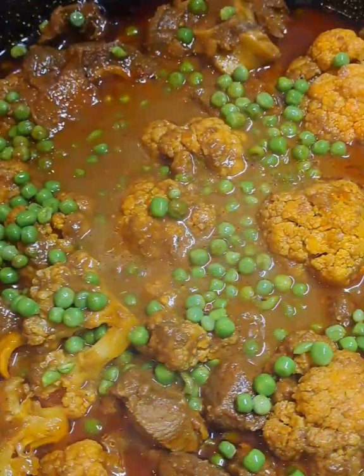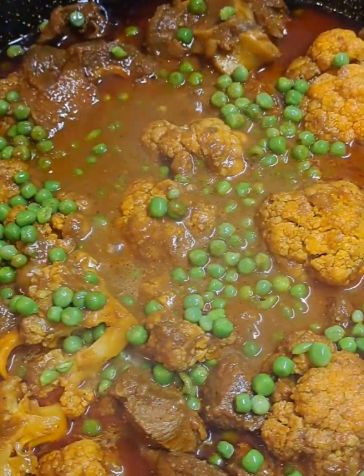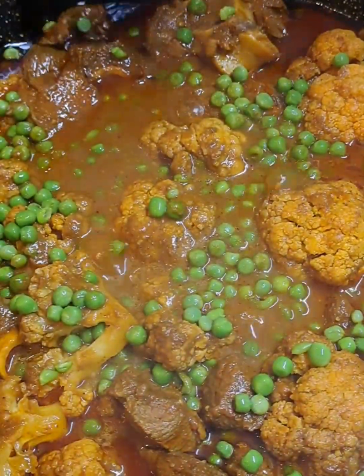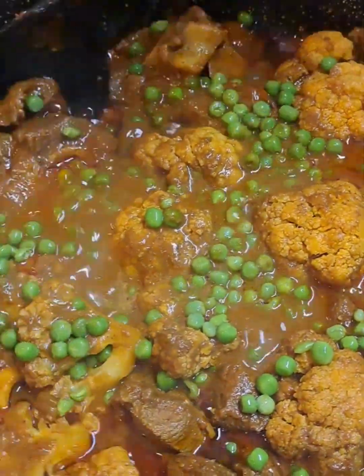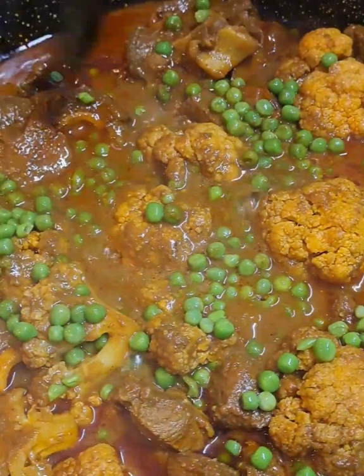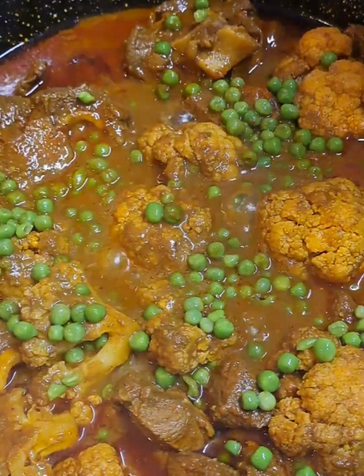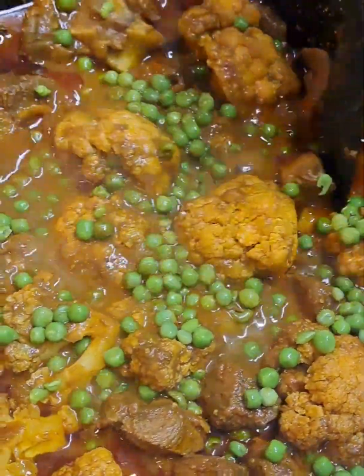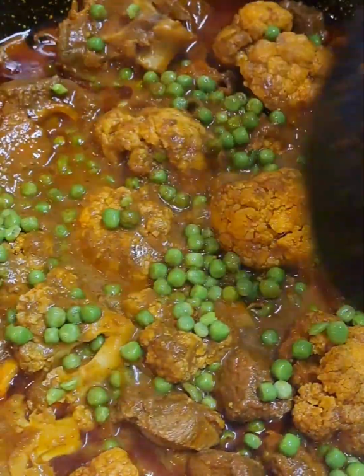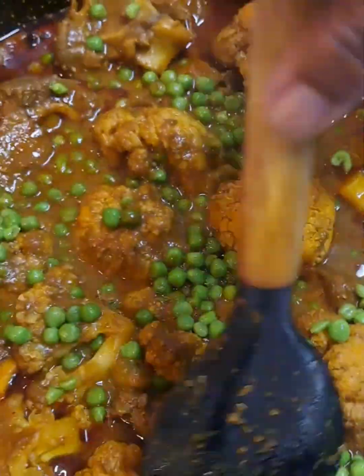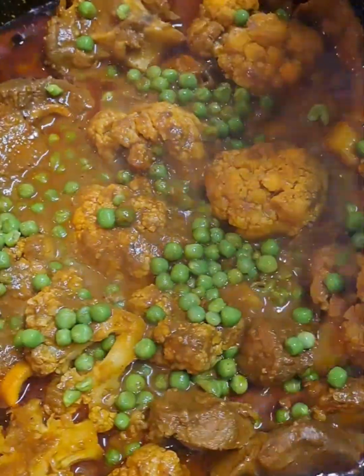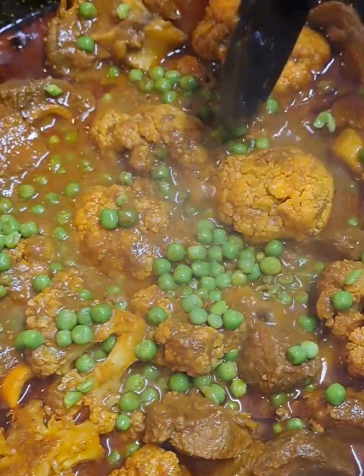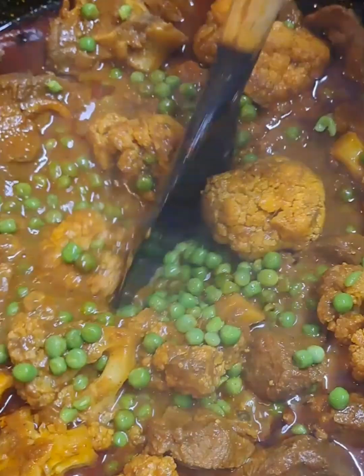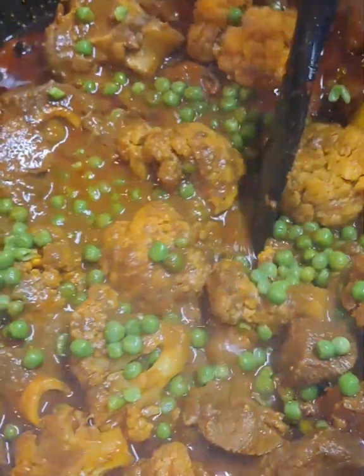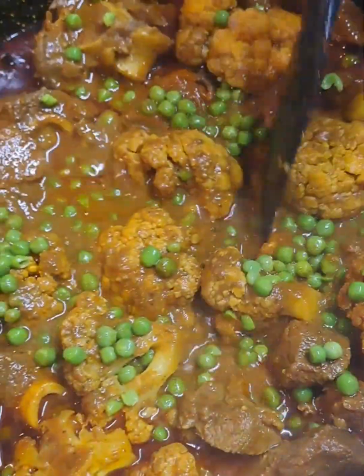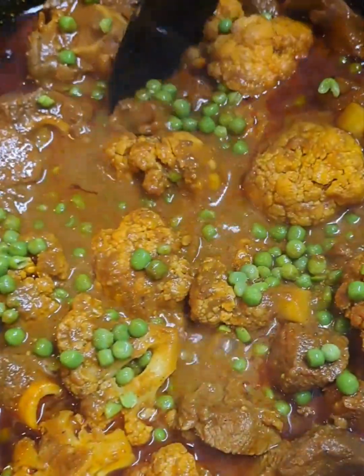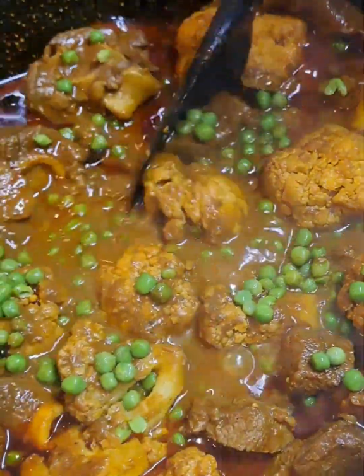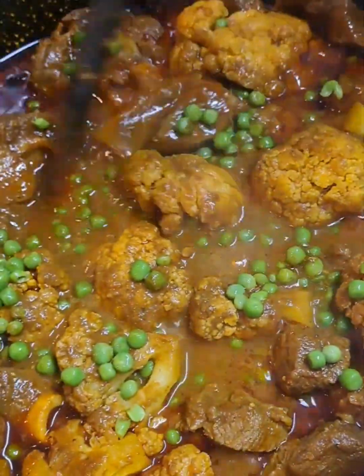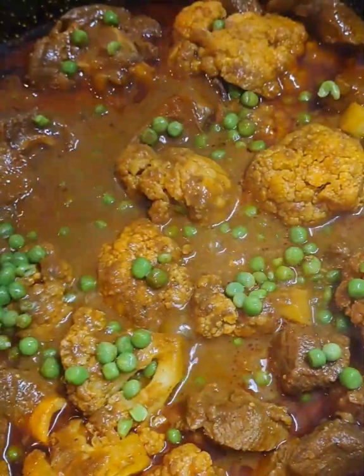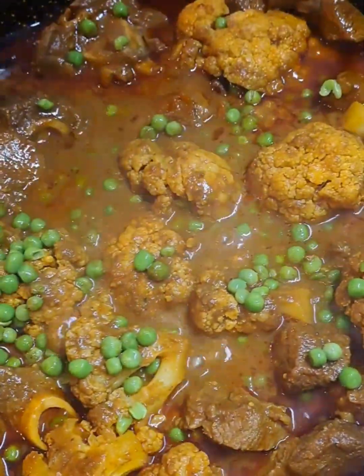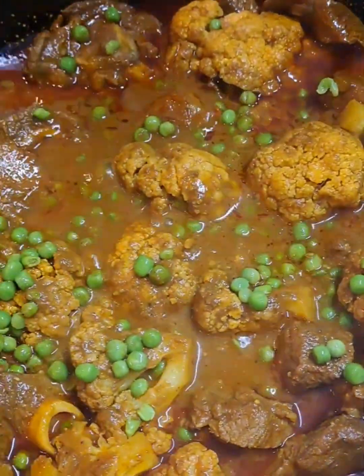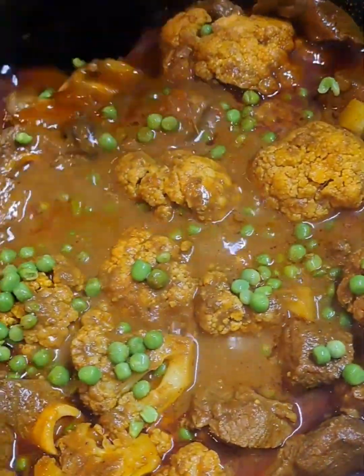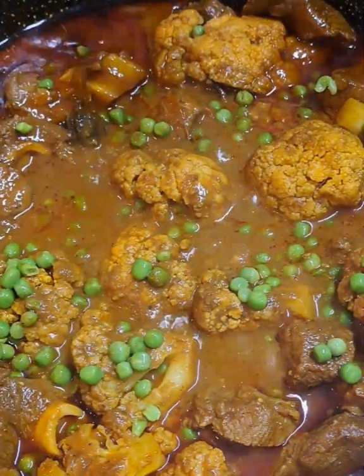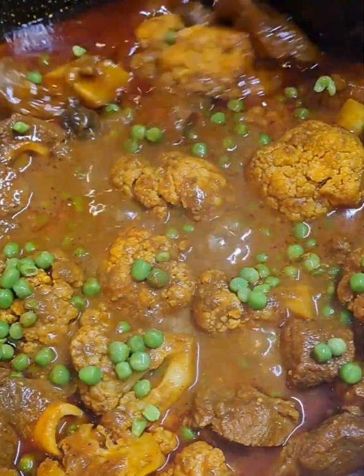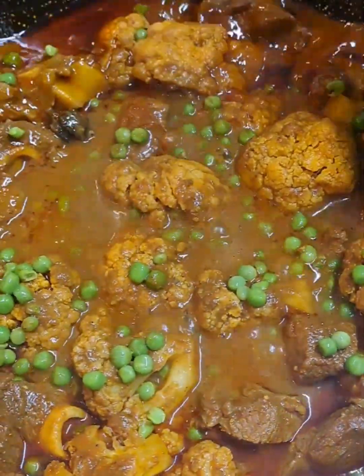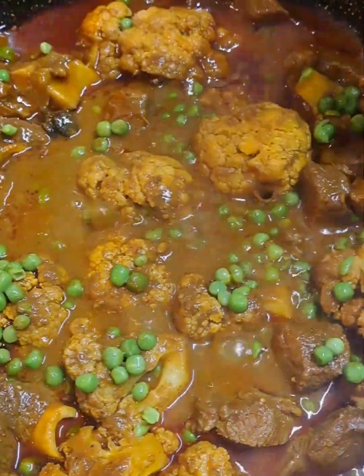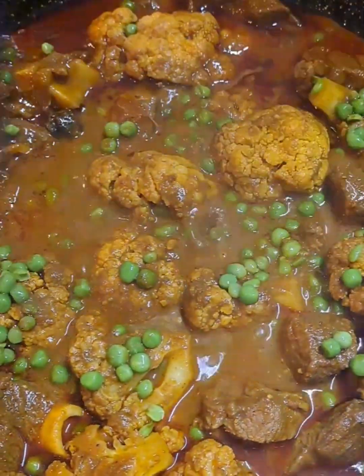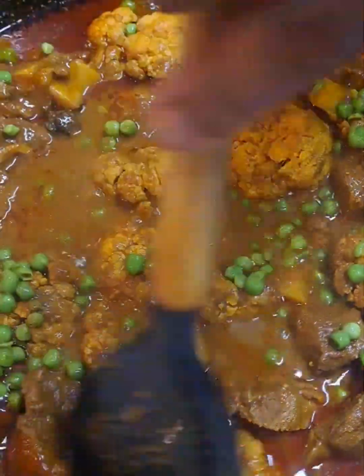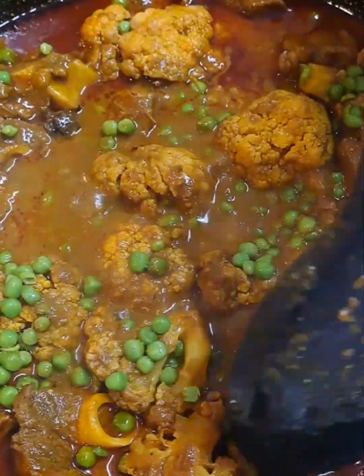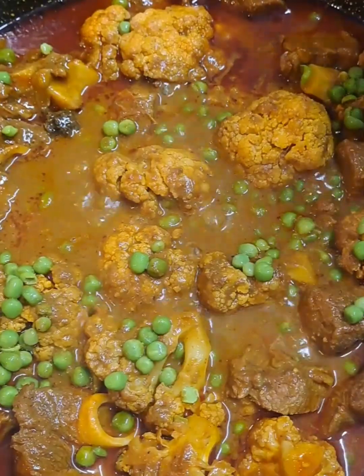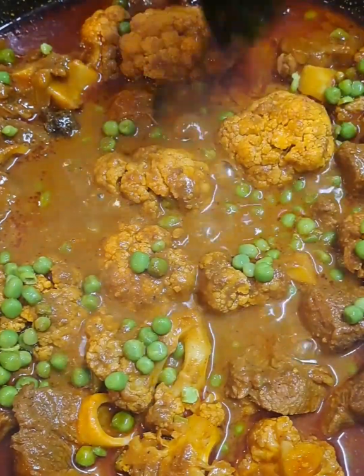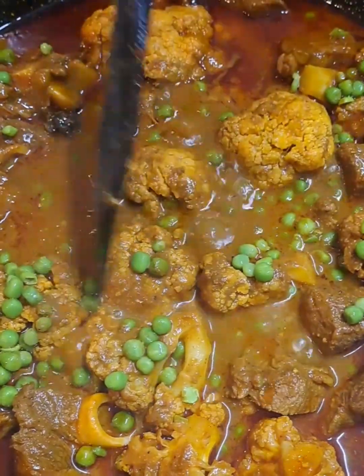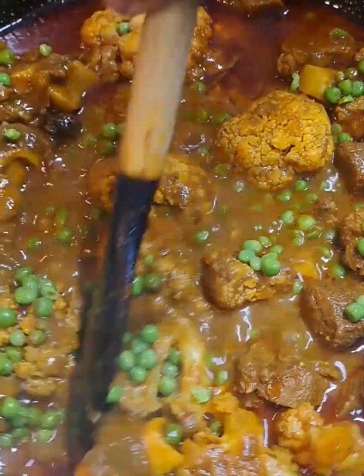Just be very mindful while you're mixing the curry. Be very gentle because you don't want to break the cauliflower, so just move it around very gently.